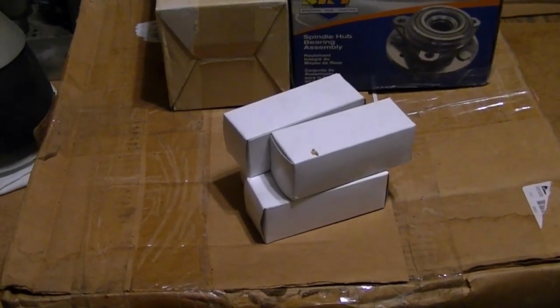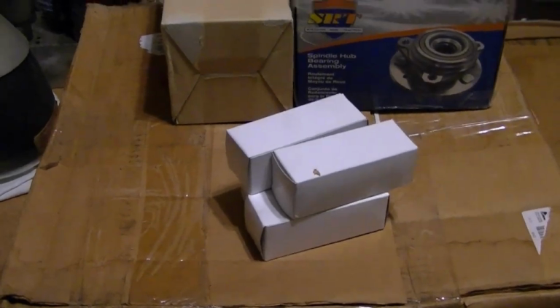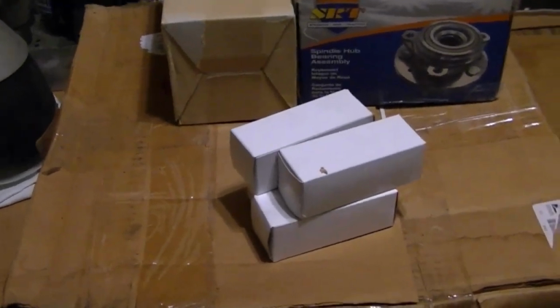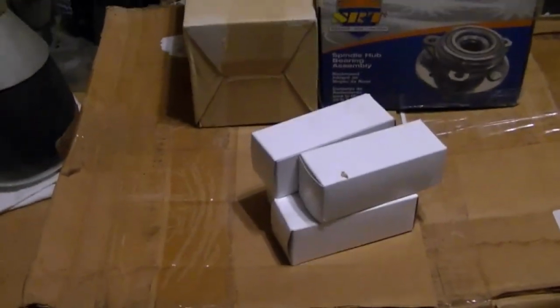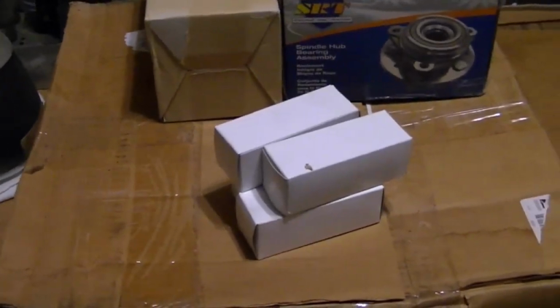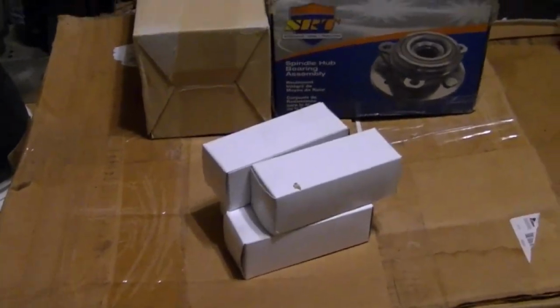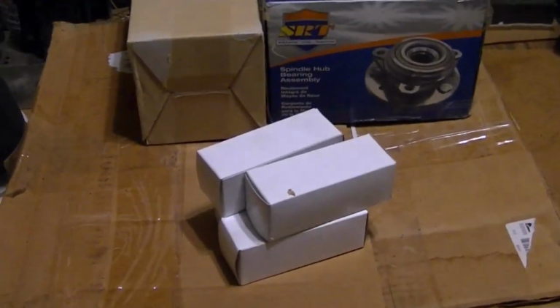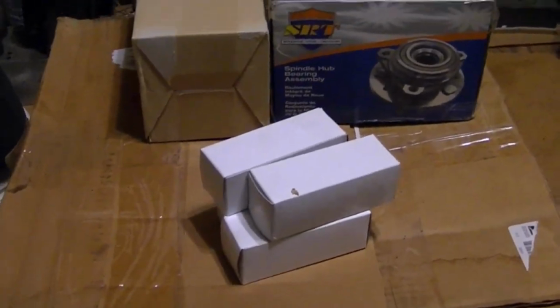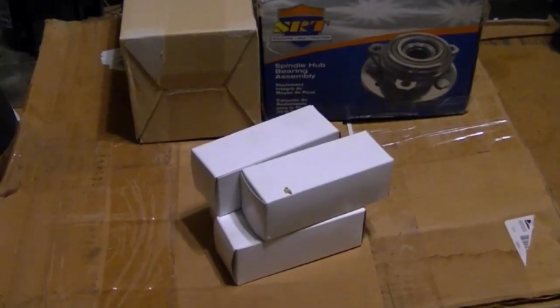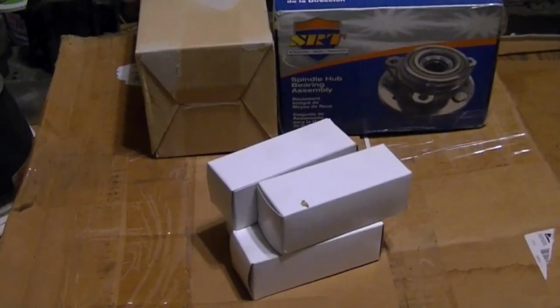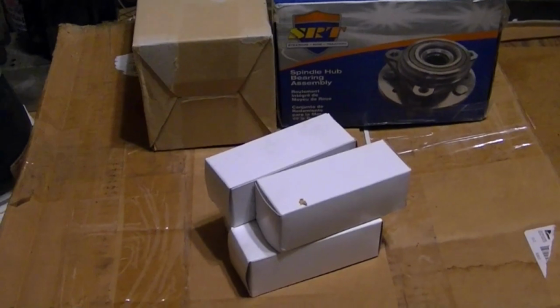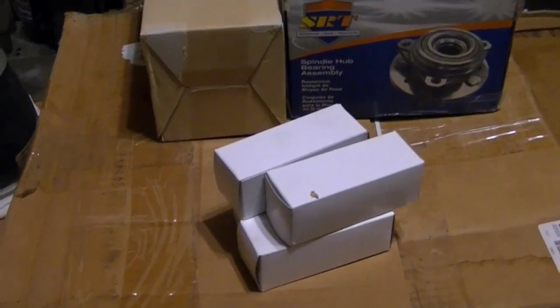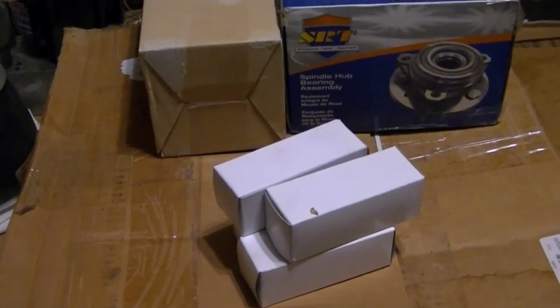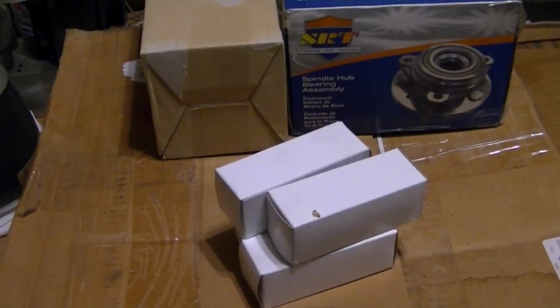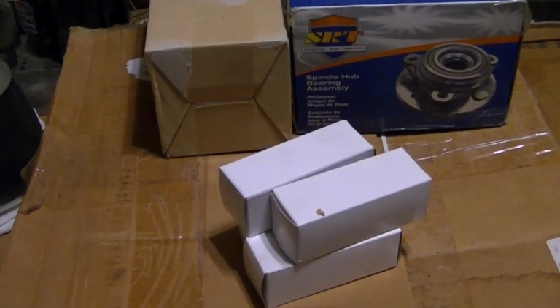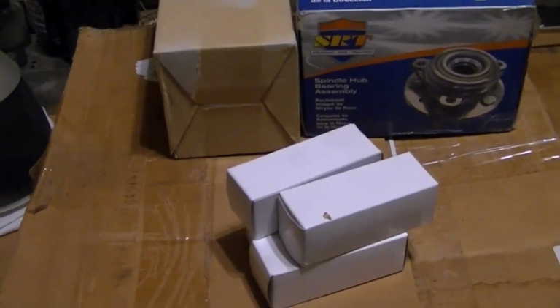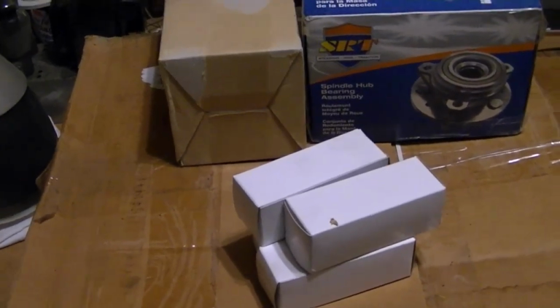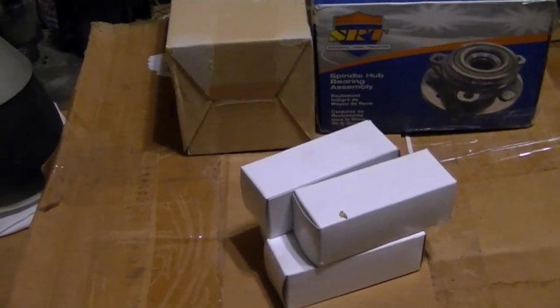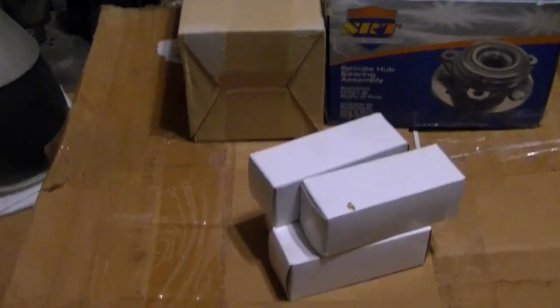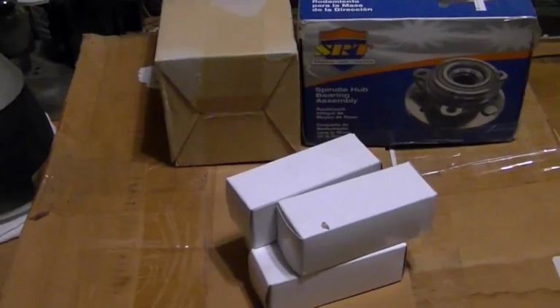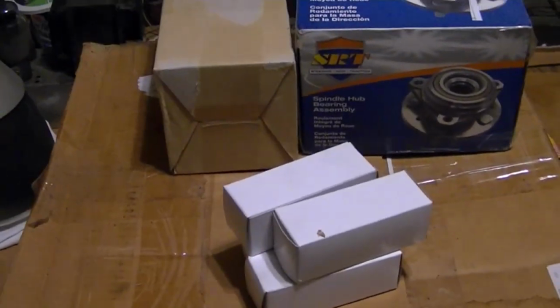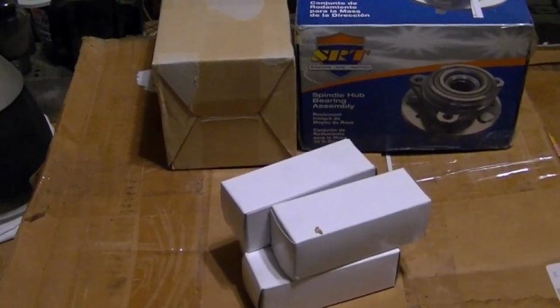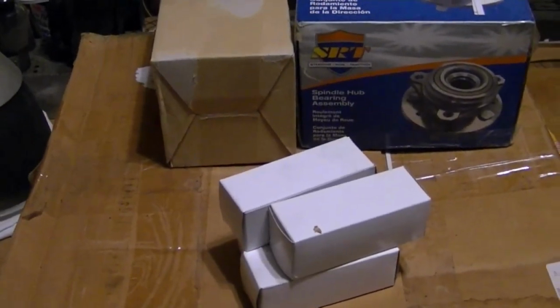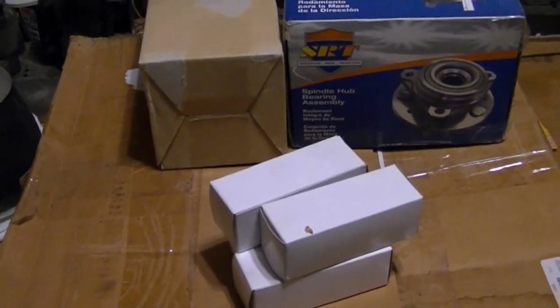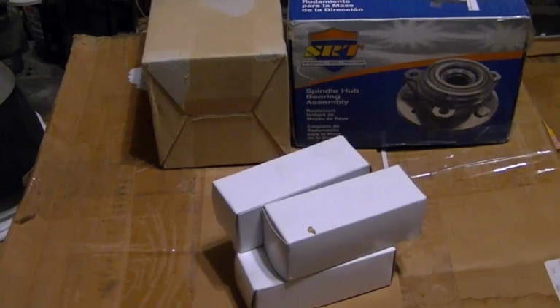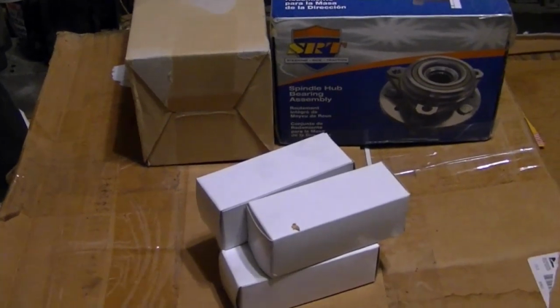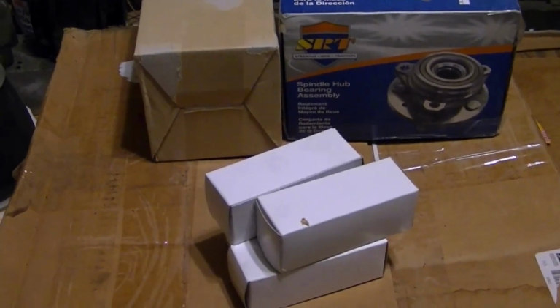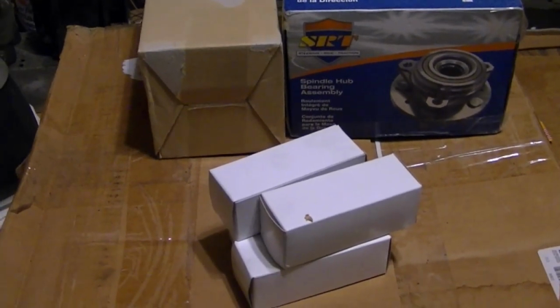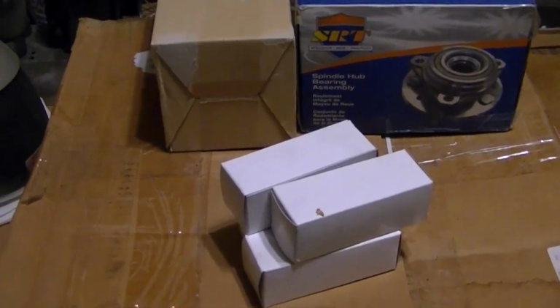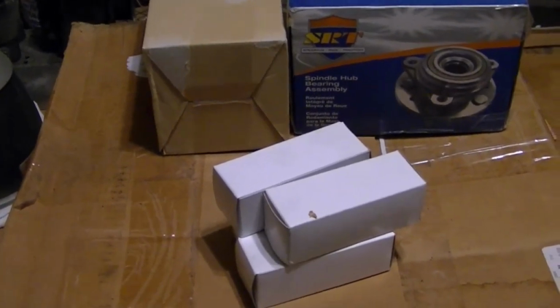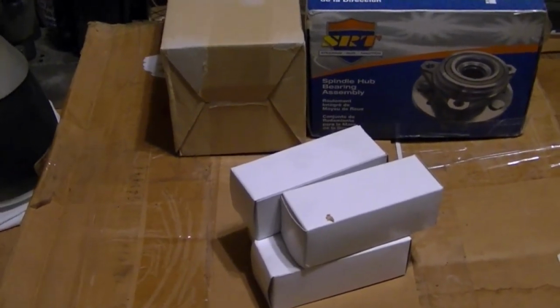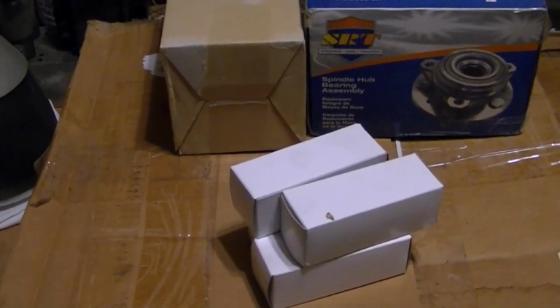Hey guys, in spite of the fact that two people didn't like my last unboxing video, you're getting another one — both because I forgot to include some items in the last one, and I got some more stuff since then.